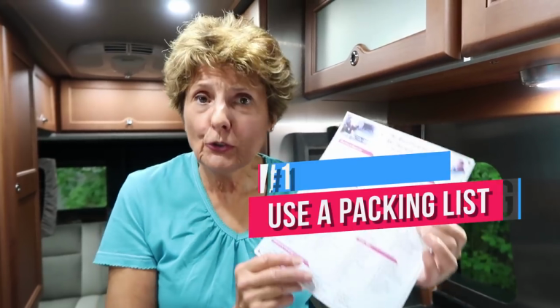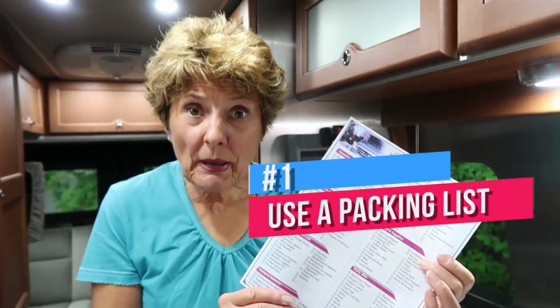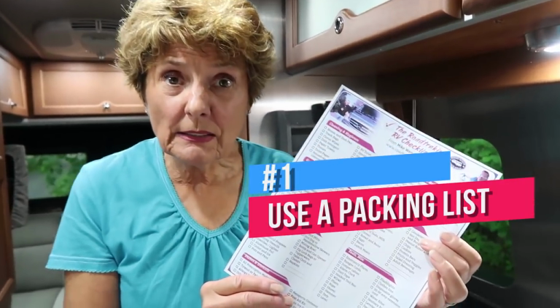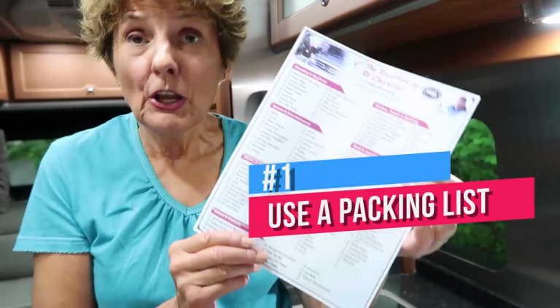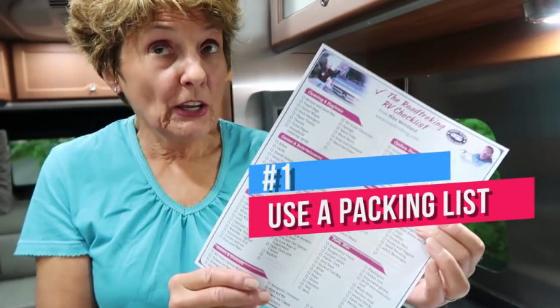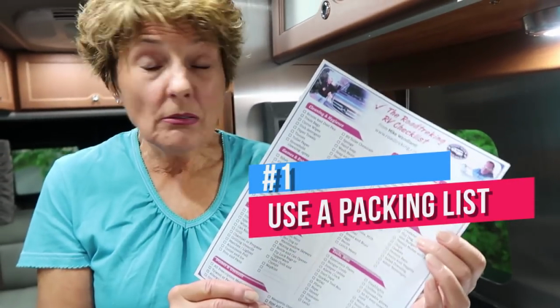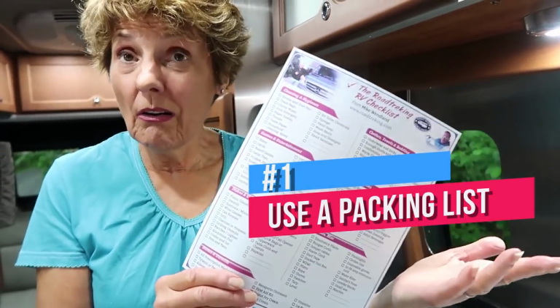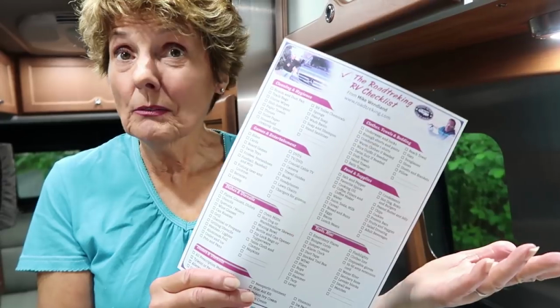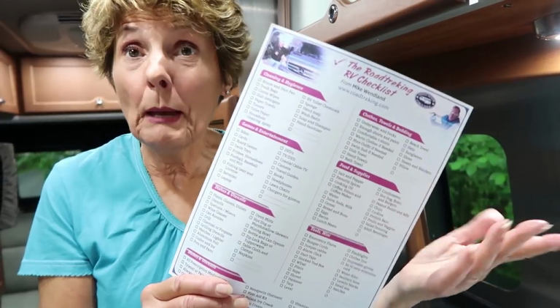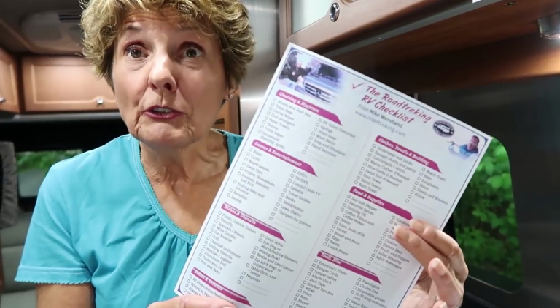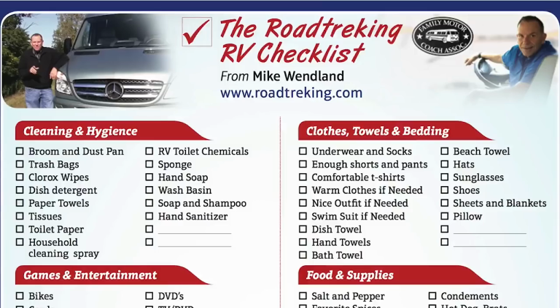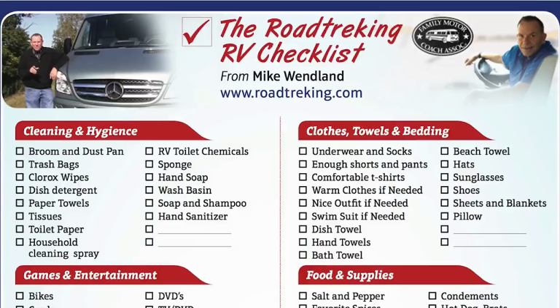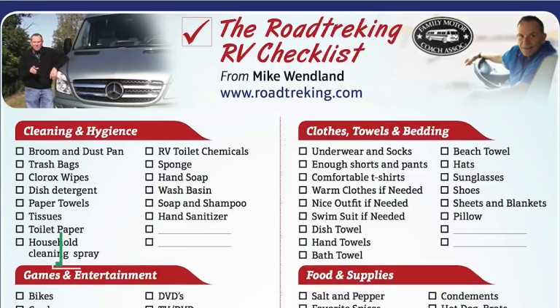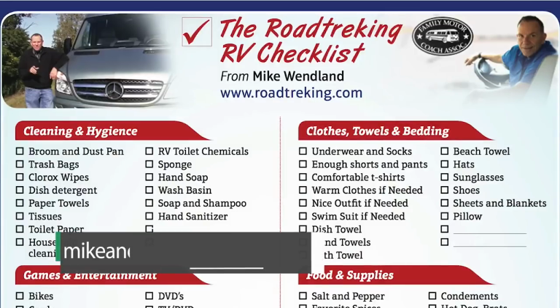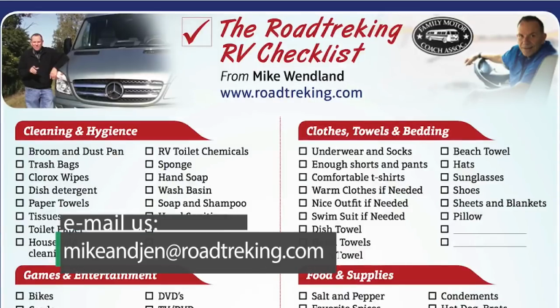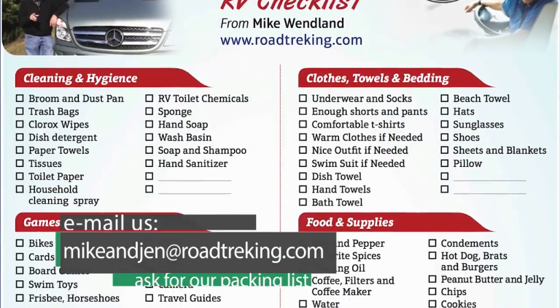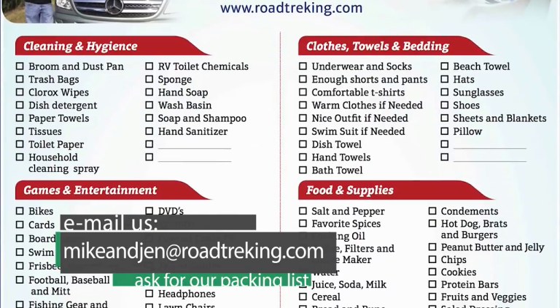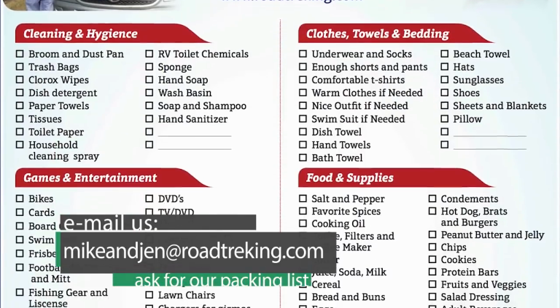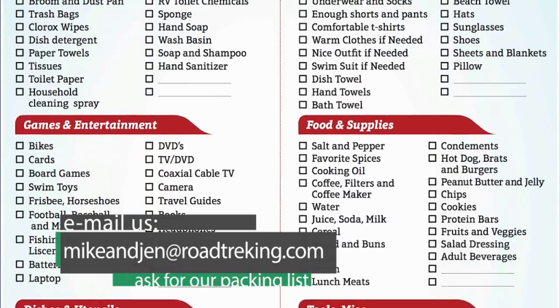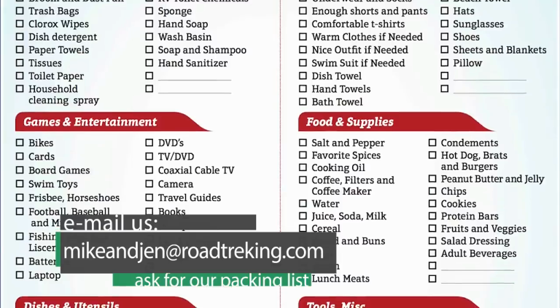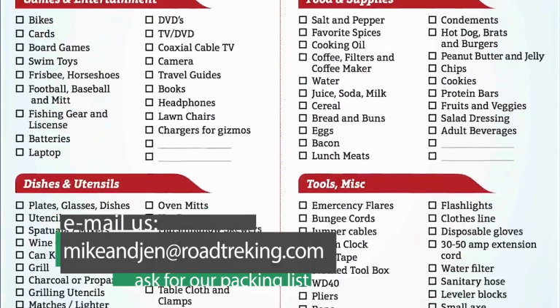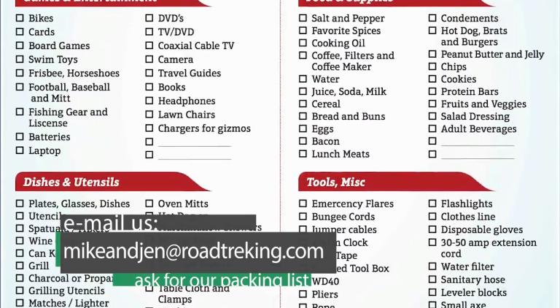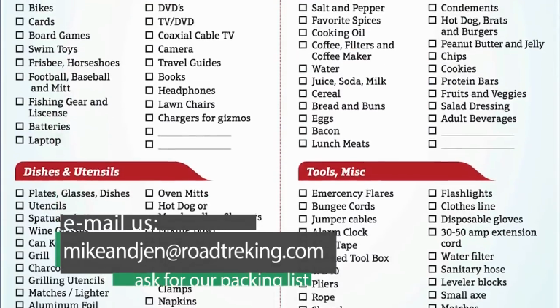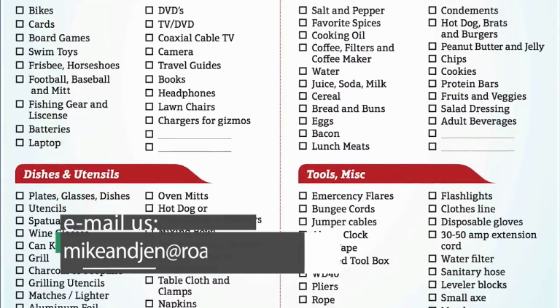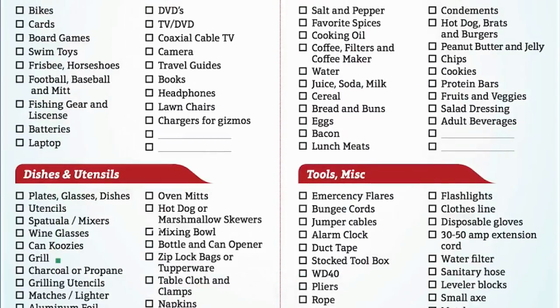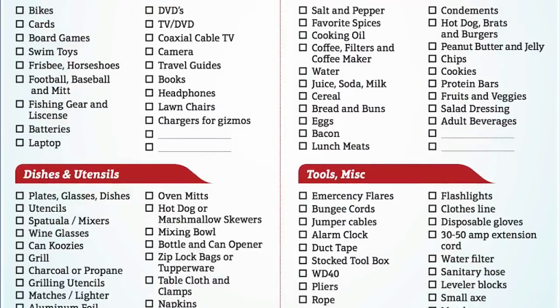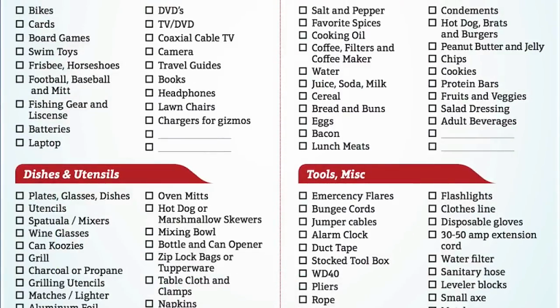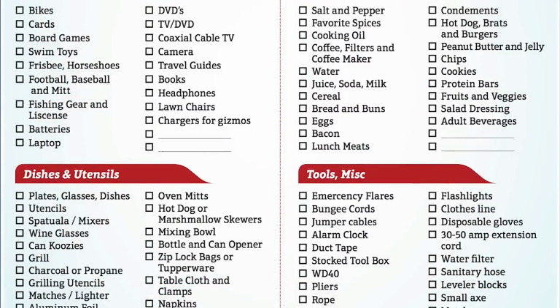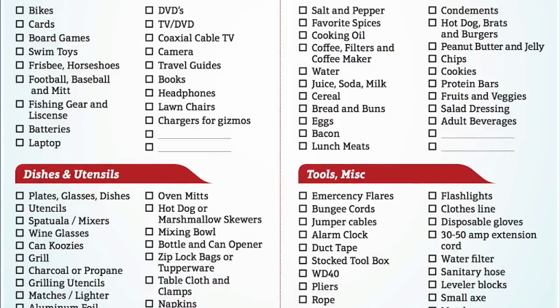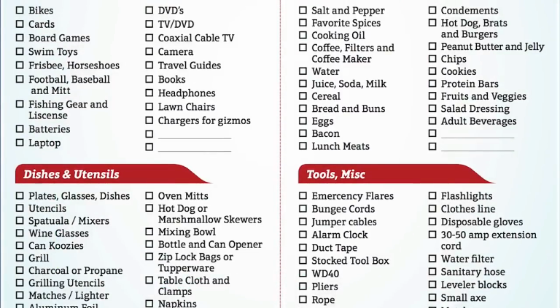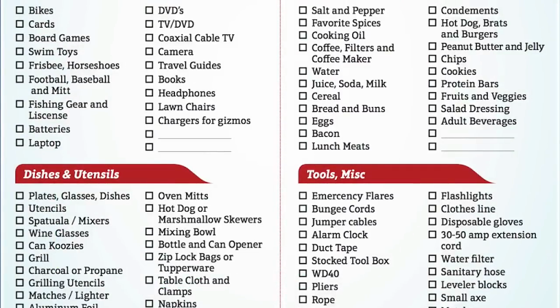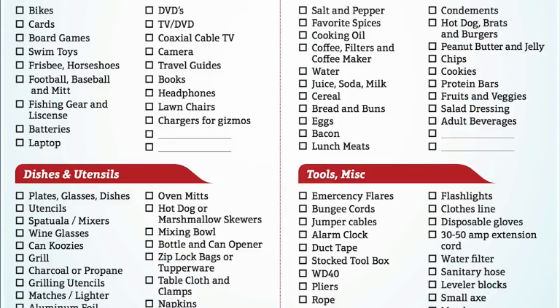Use a packing list. Make your own or we'll be happy to send you one of ours. Just email us at mikeandjen at roadtrekking.com and request our packing list, save it to your computer and then print it out before each trip.